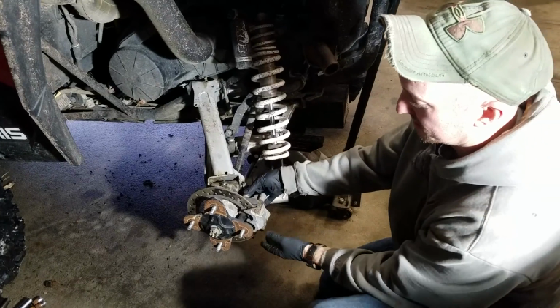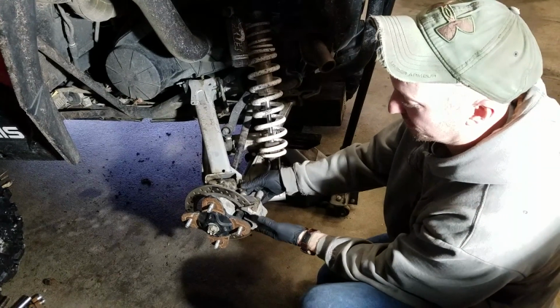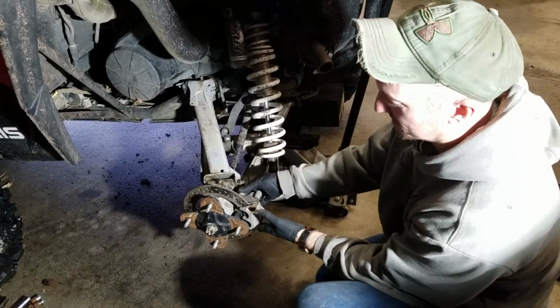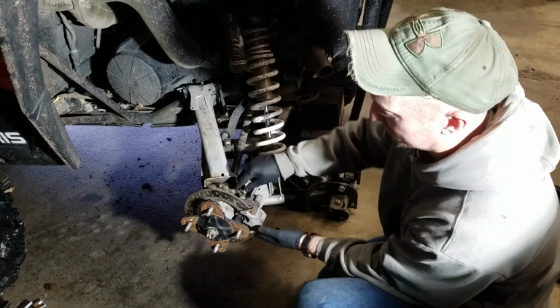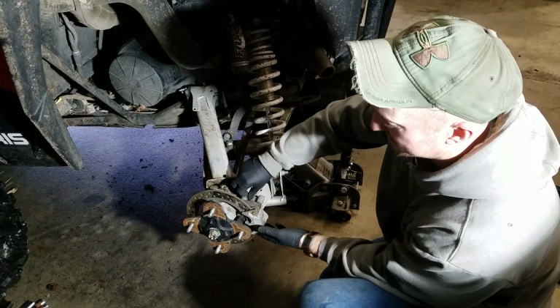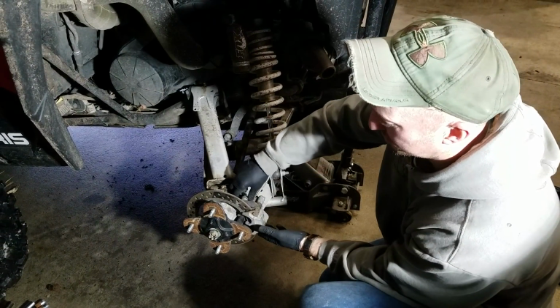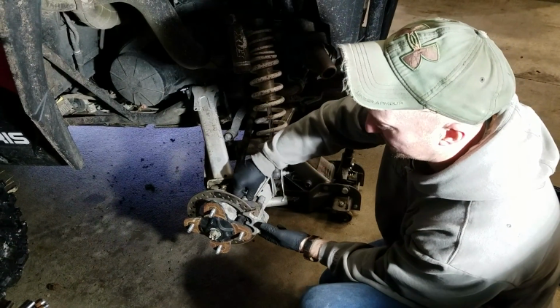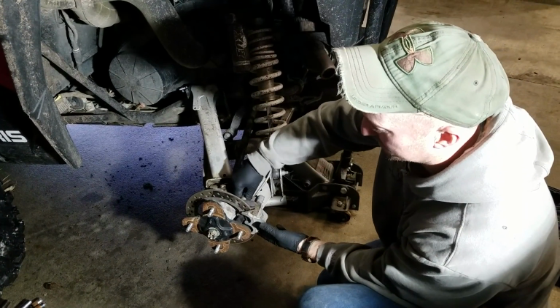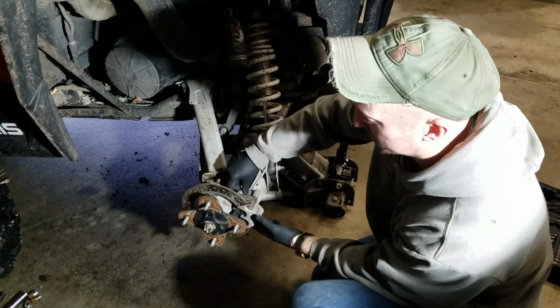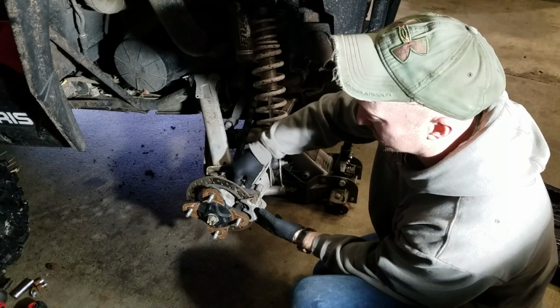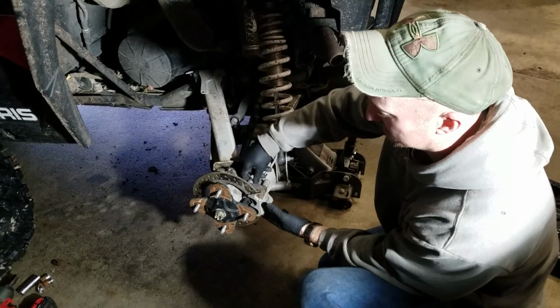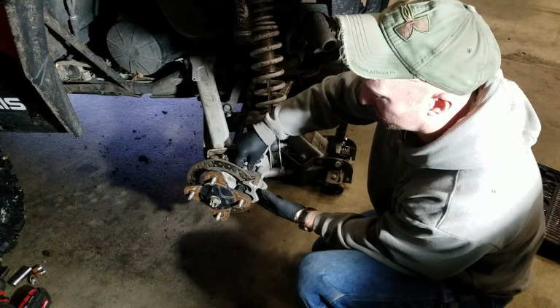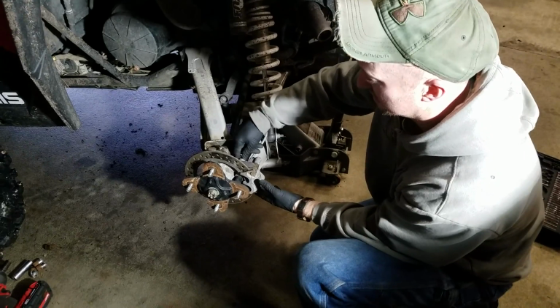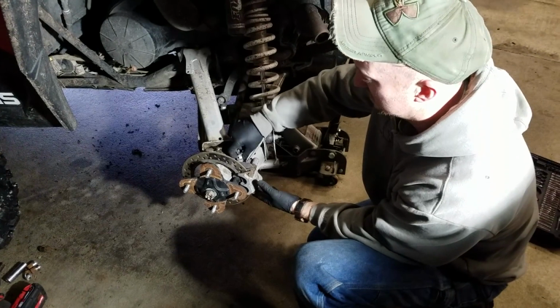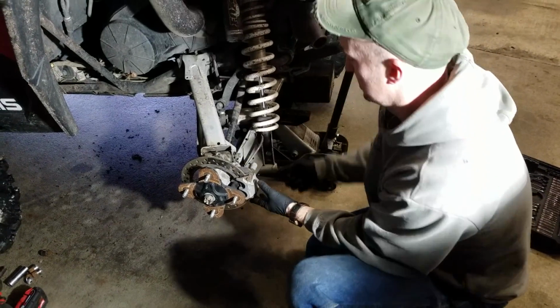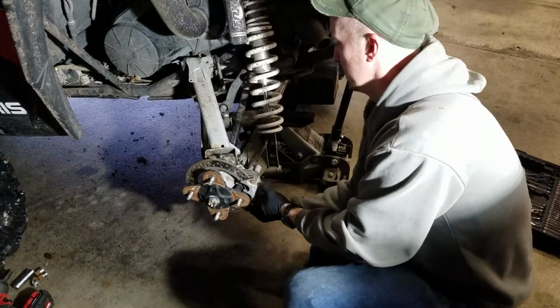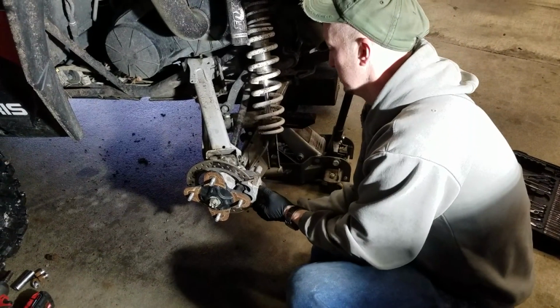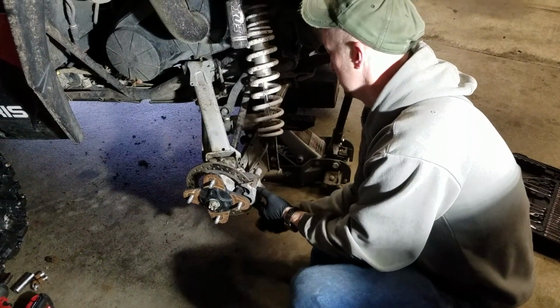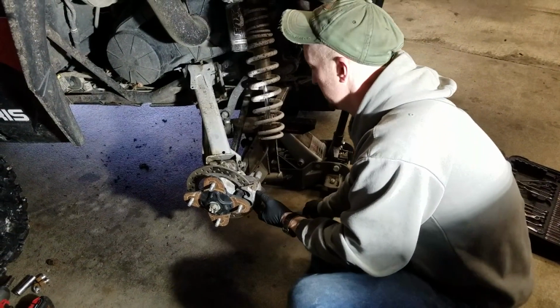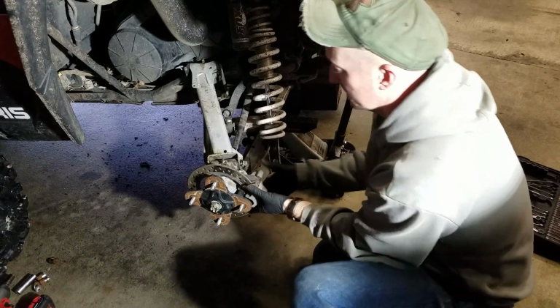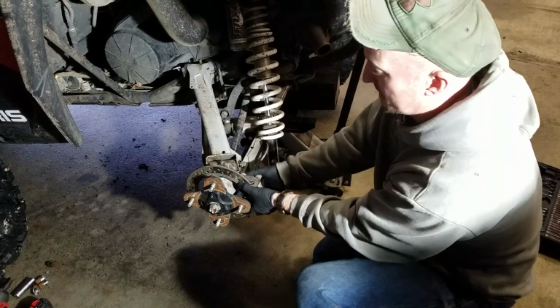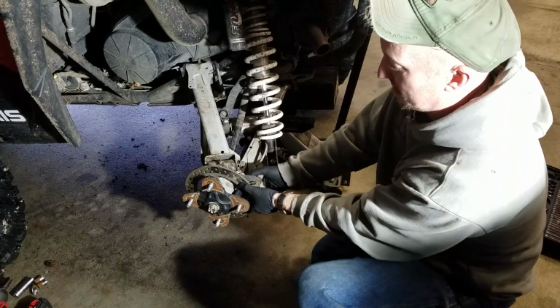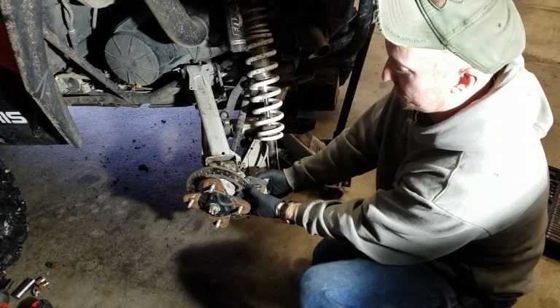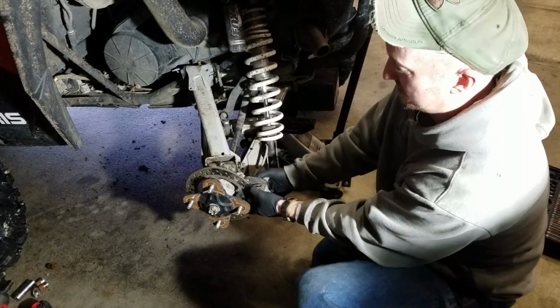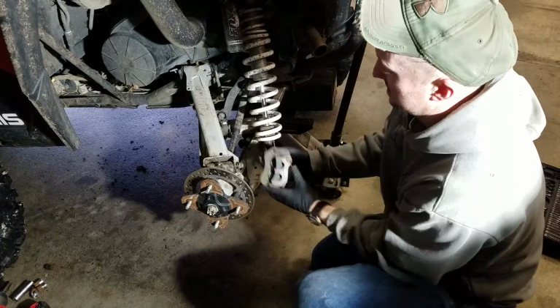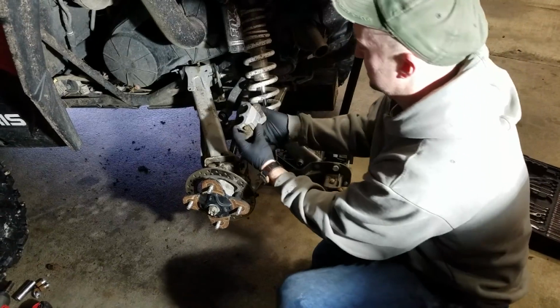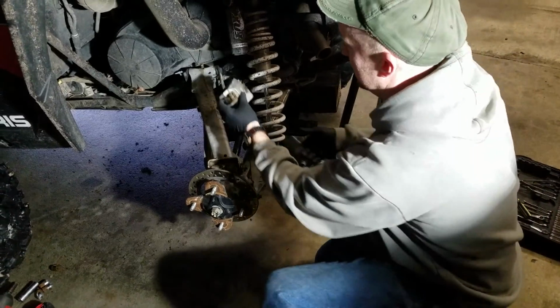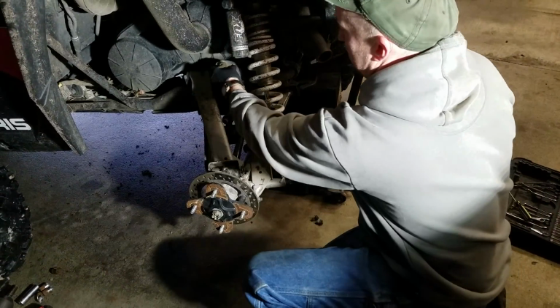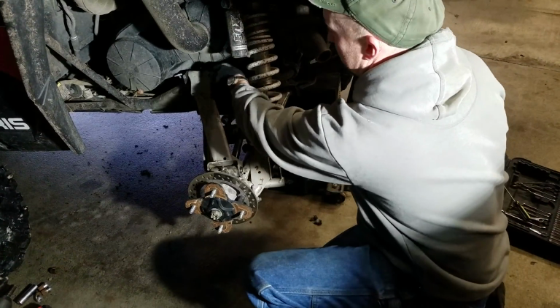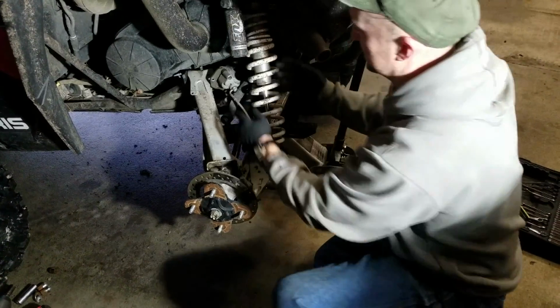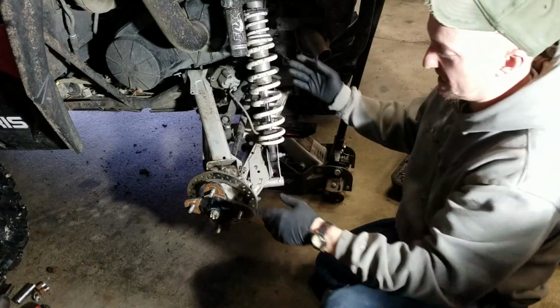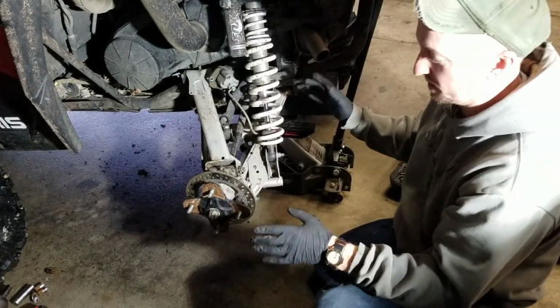I've already loosened it up. It's two 15 millimeter bolts that hold it on. Pop them loose, pop your caliper loose, and just set it up here. You could zip tie it out of the way.